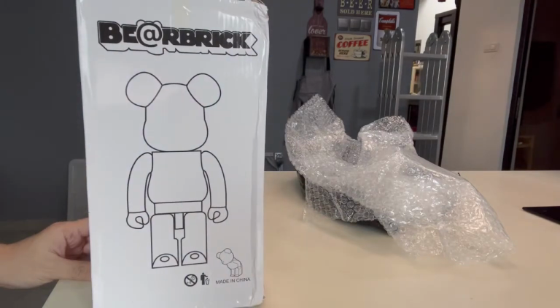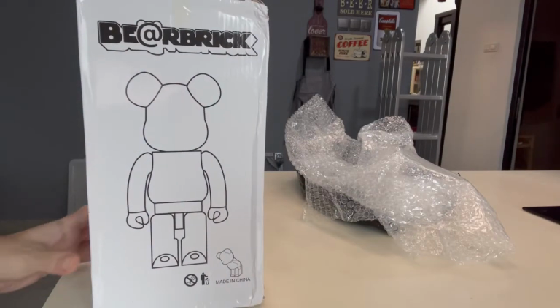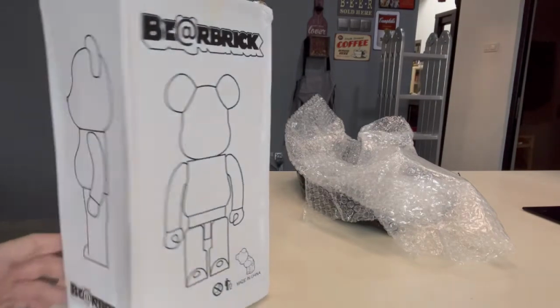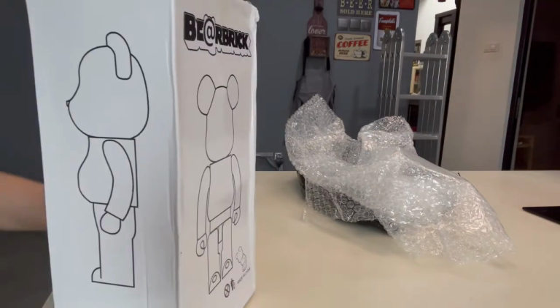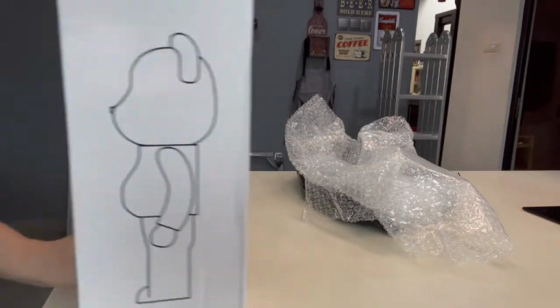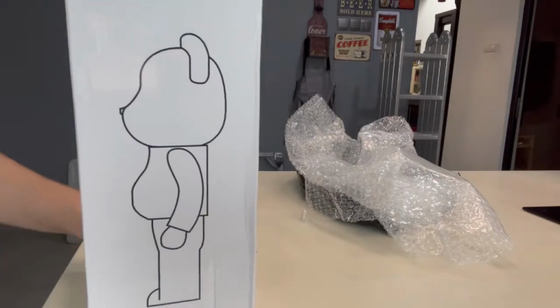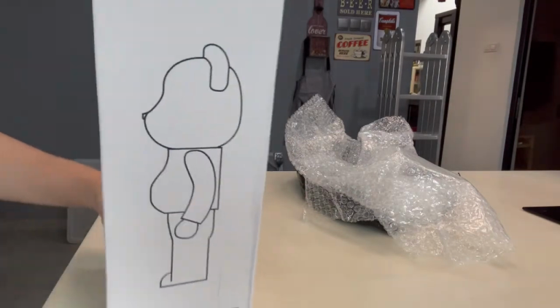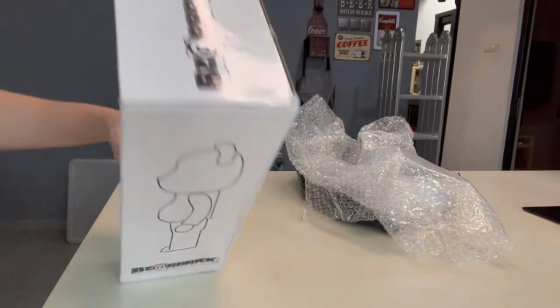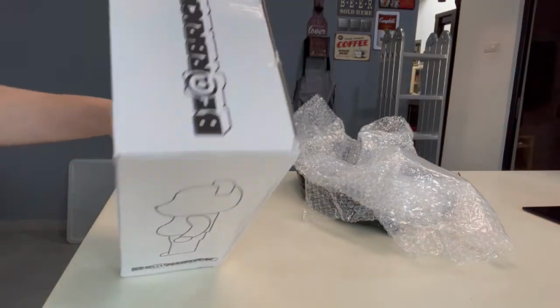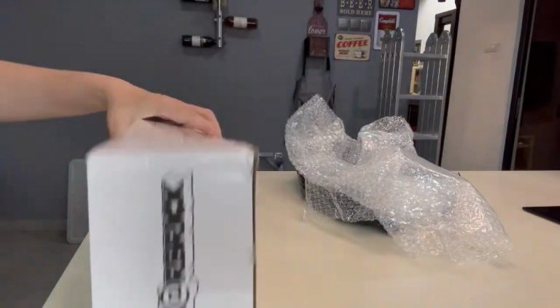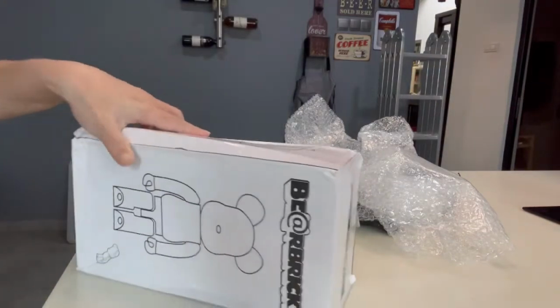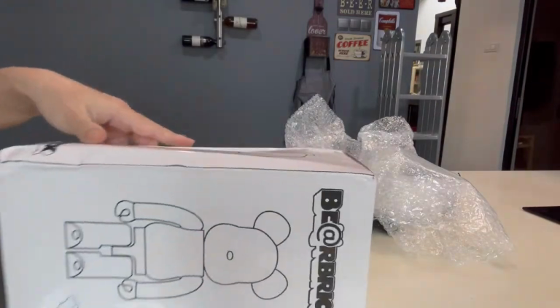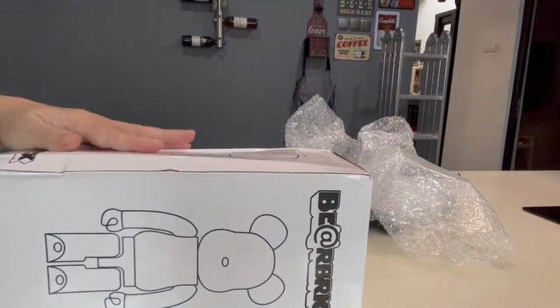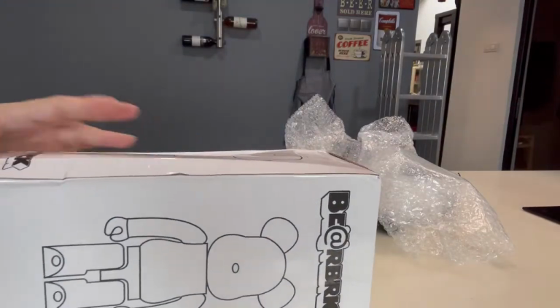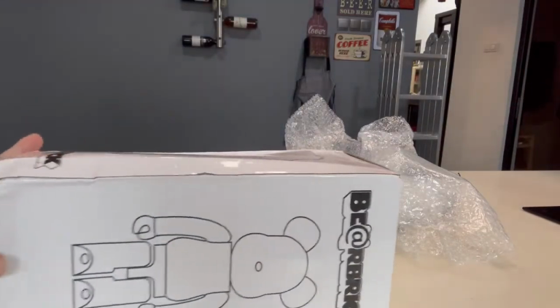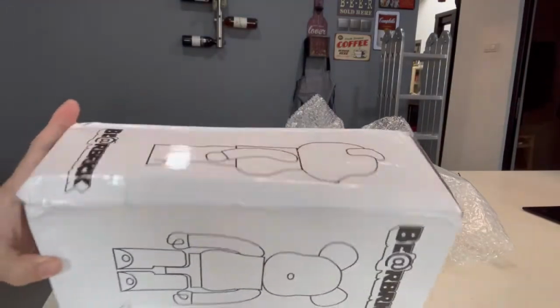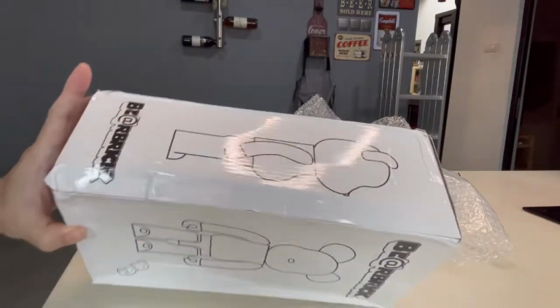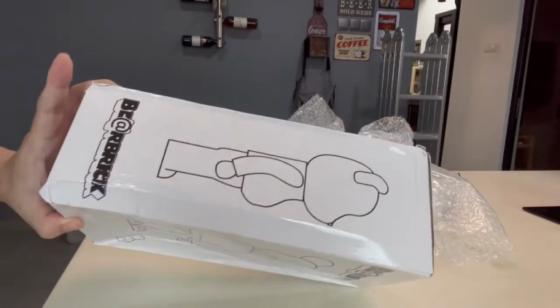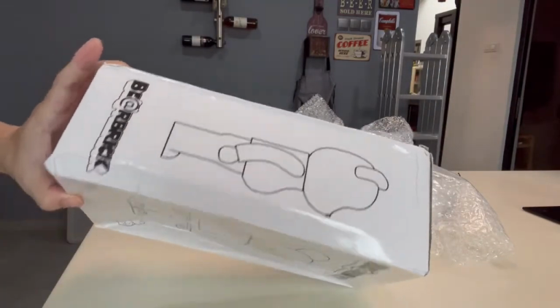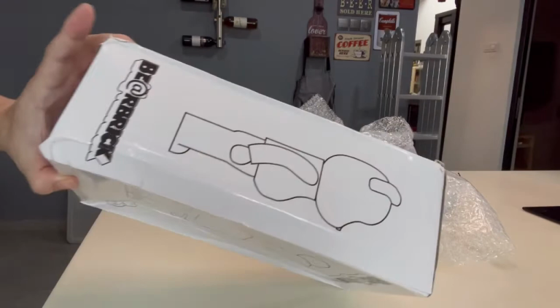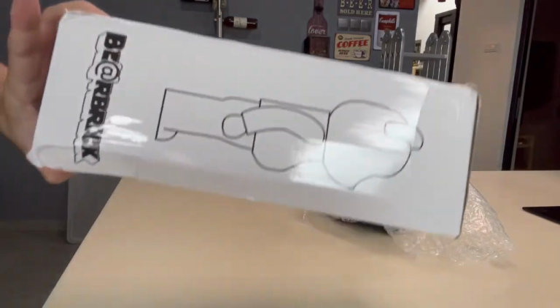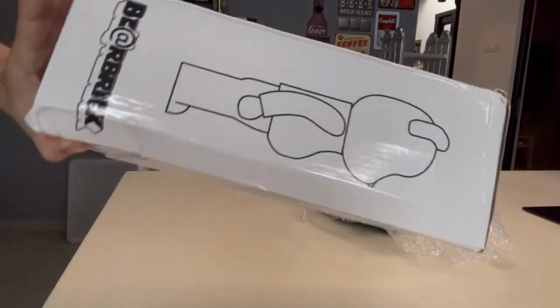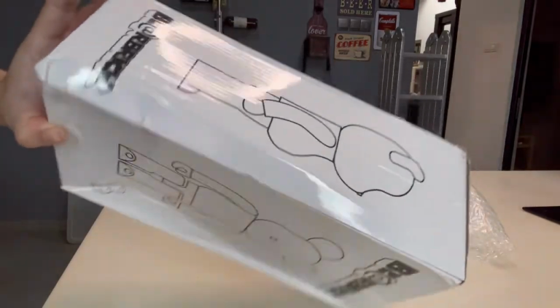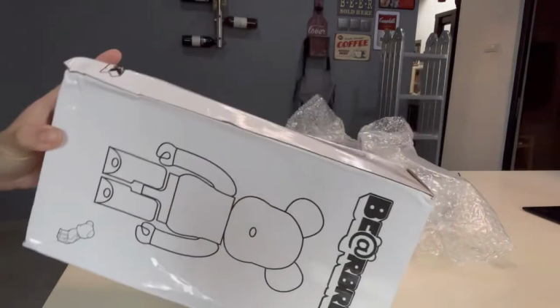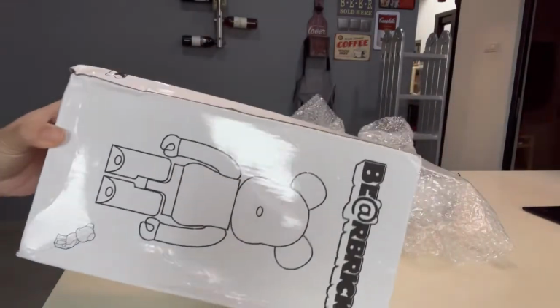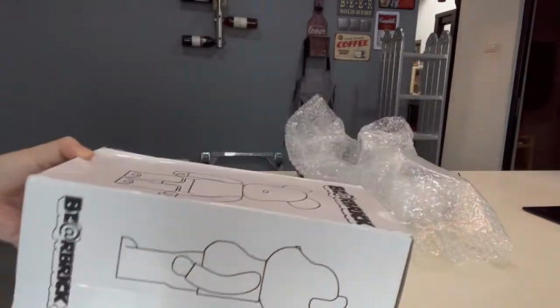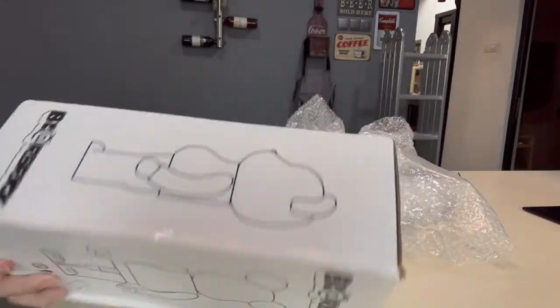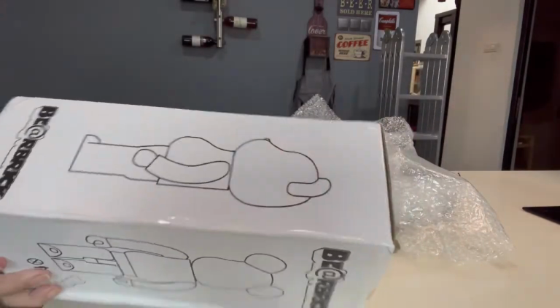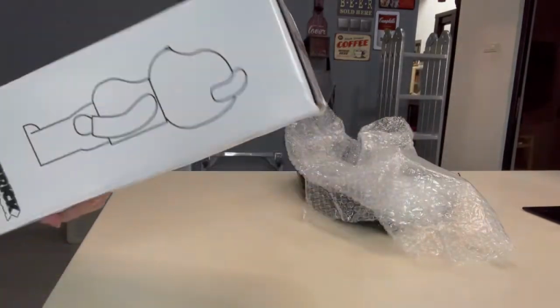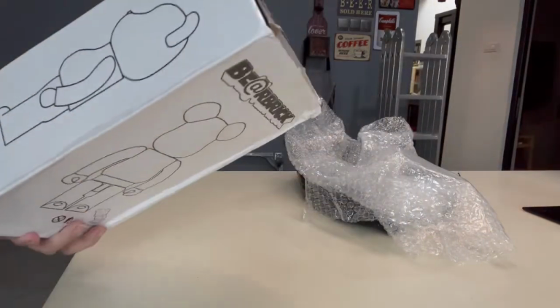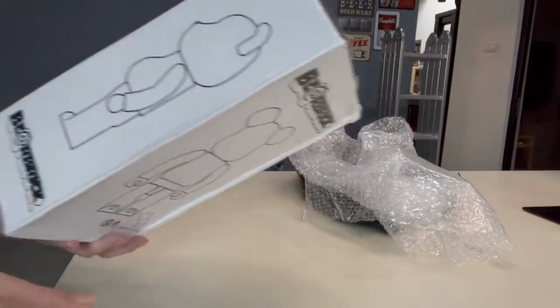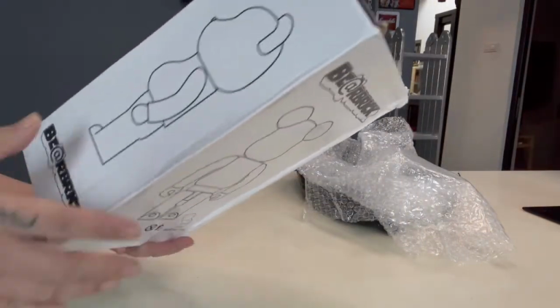It's quite damaged — pretty damaged. So this is a fake one.